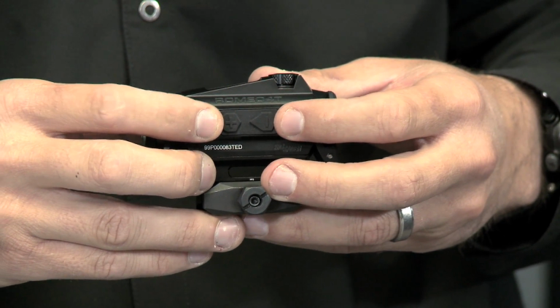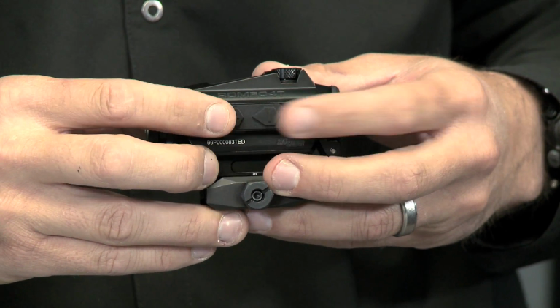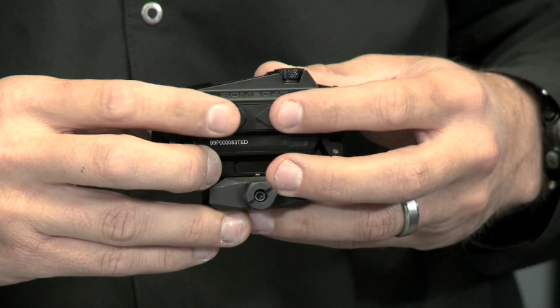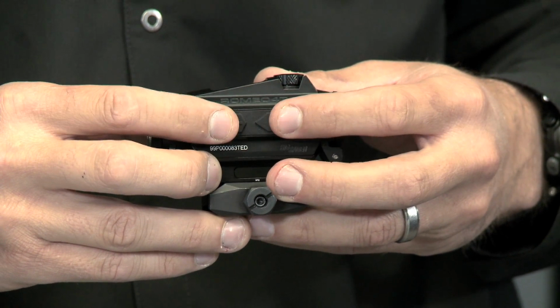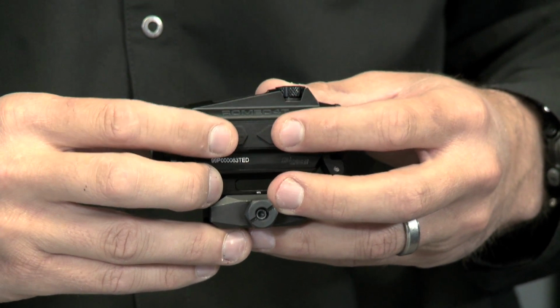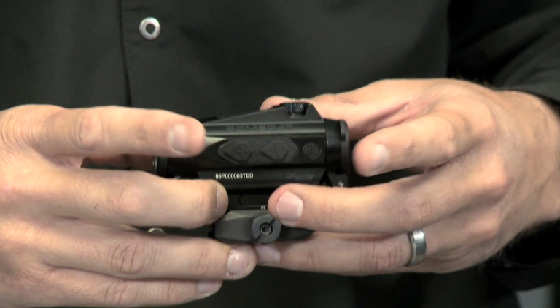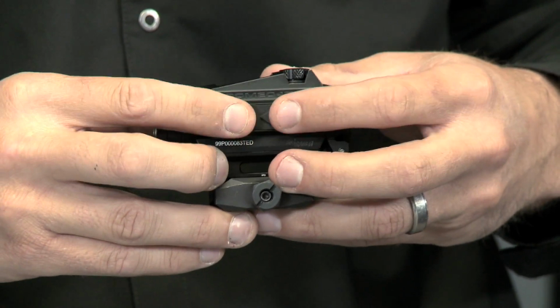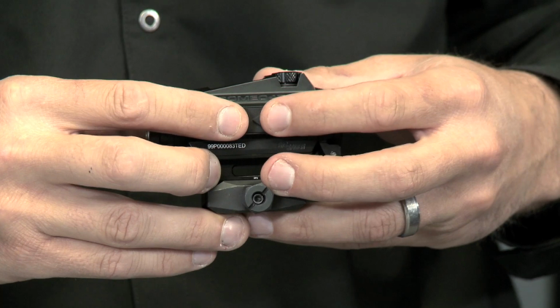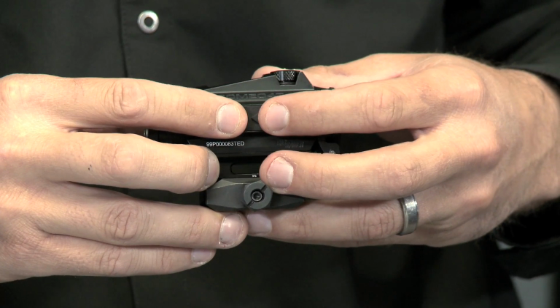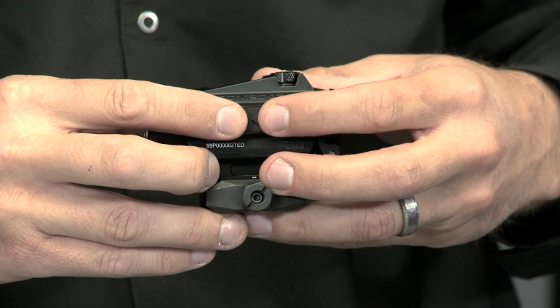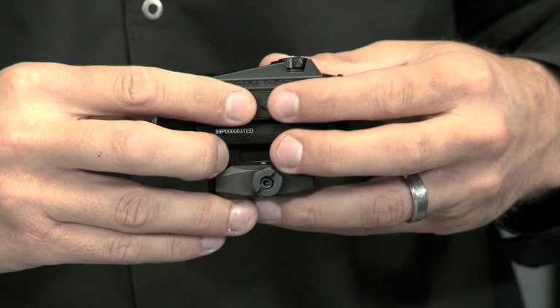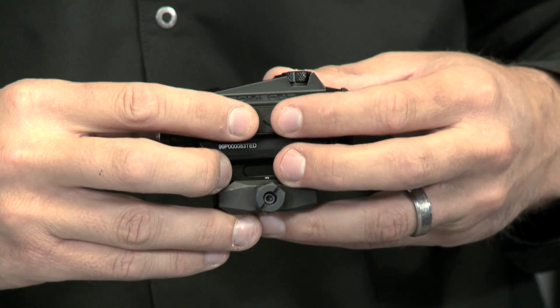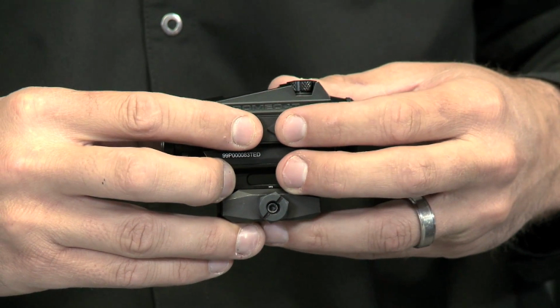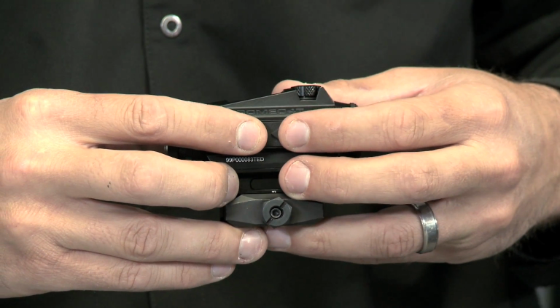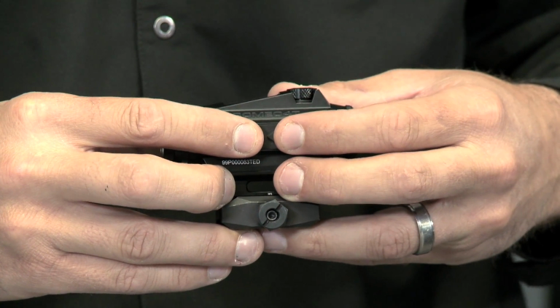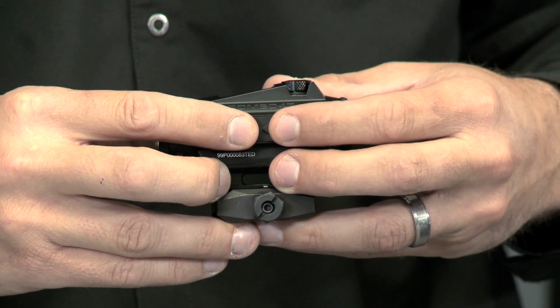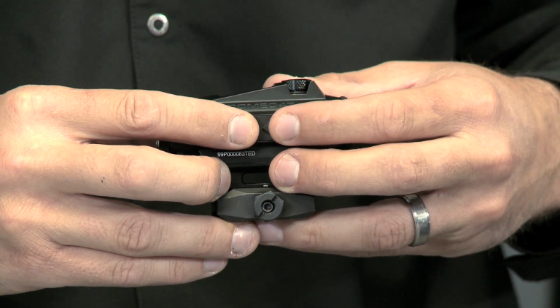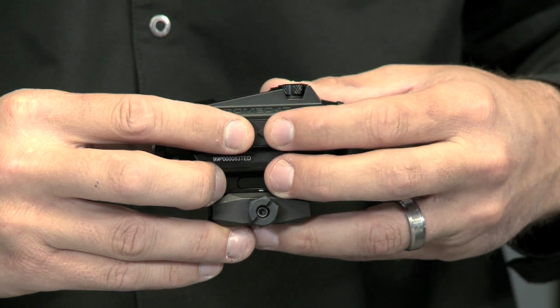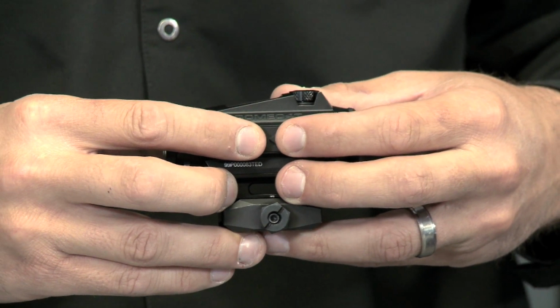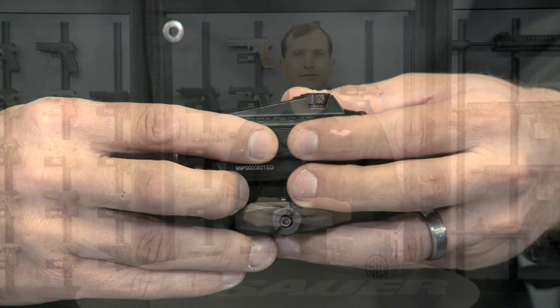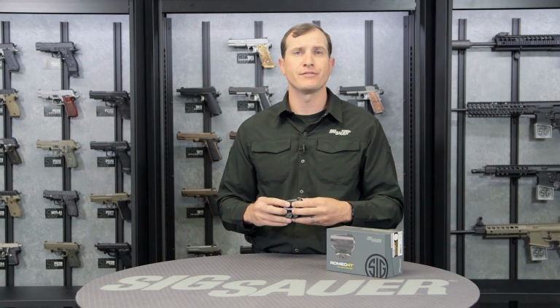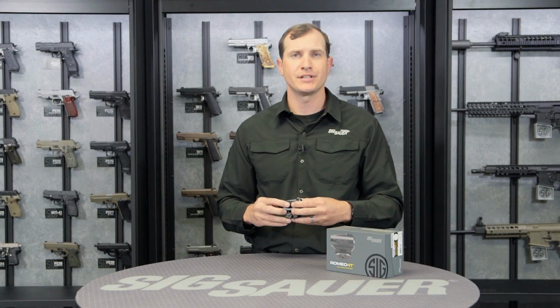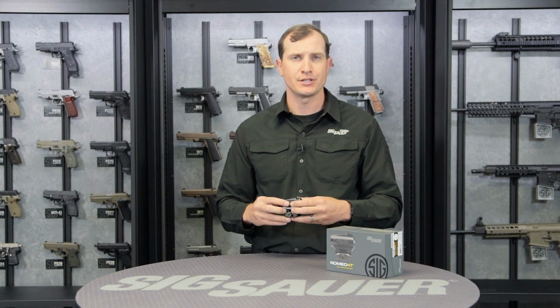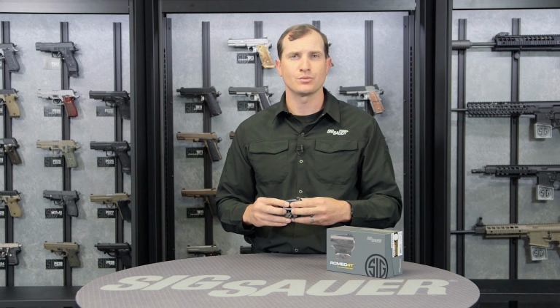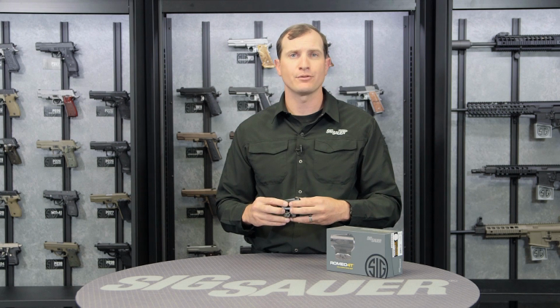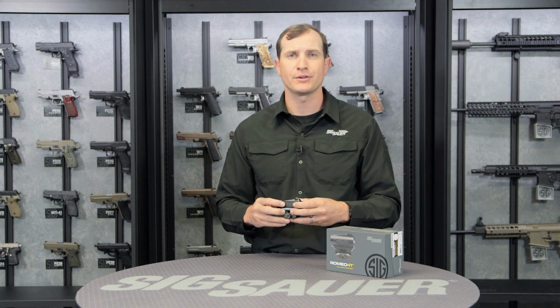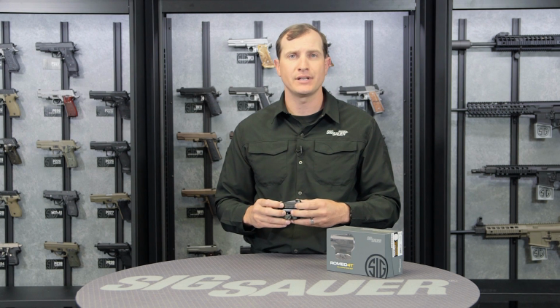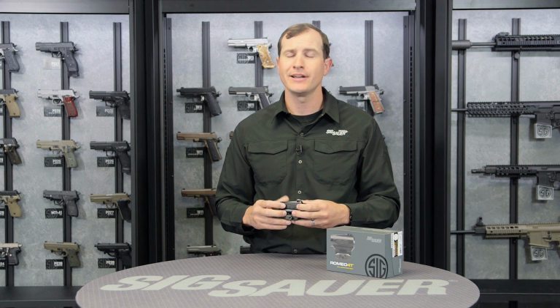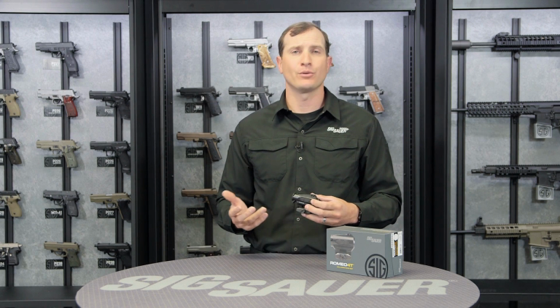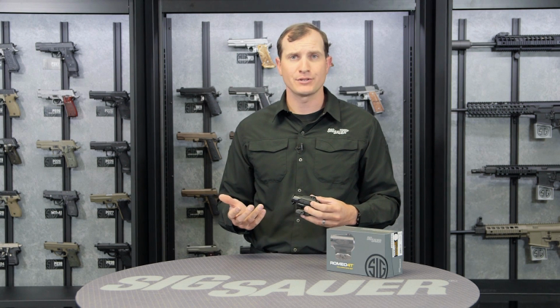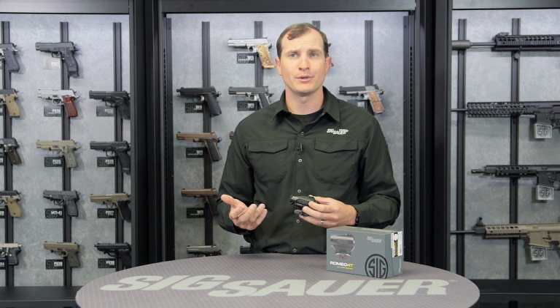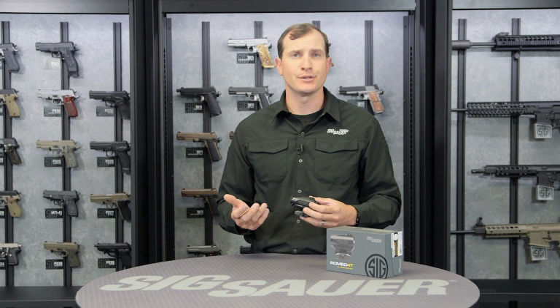These buttons also control your brightness. If you hold them both together, it'll start to cycle through those four reticle options, giving you the versatility to choose whatever reticle you need for whatever job you're doing.